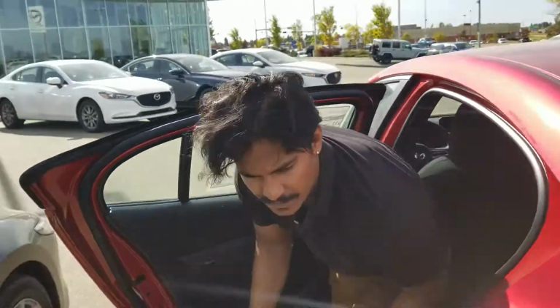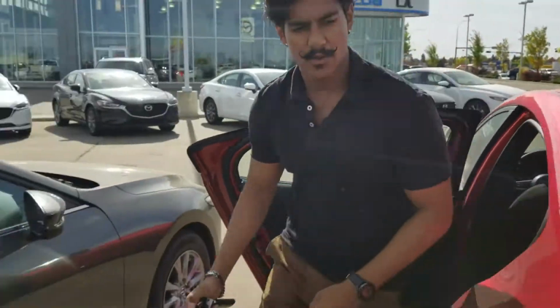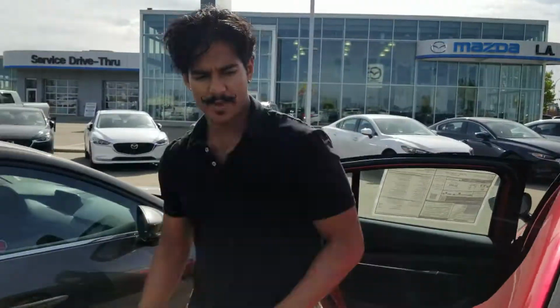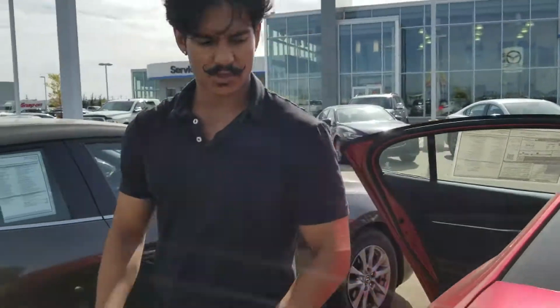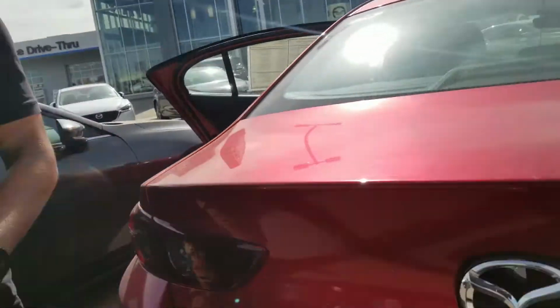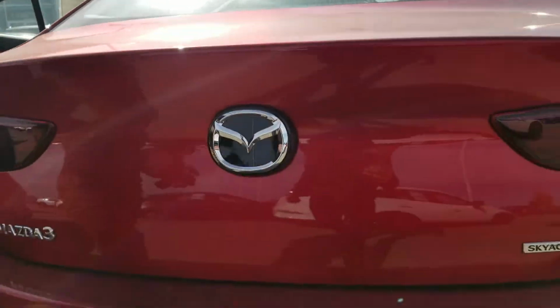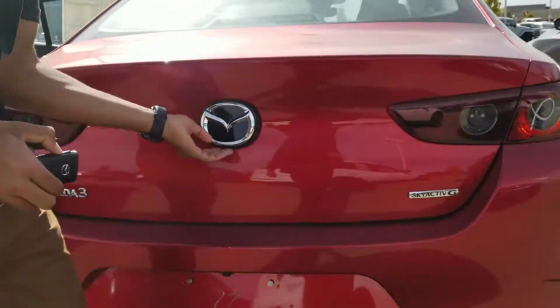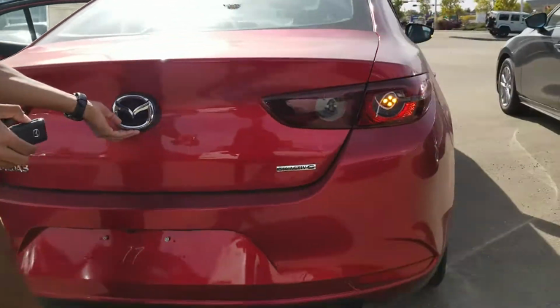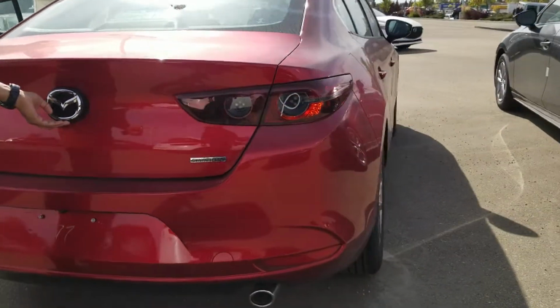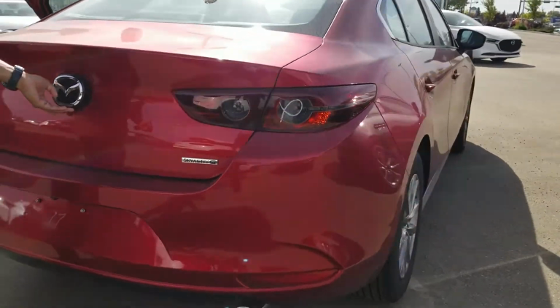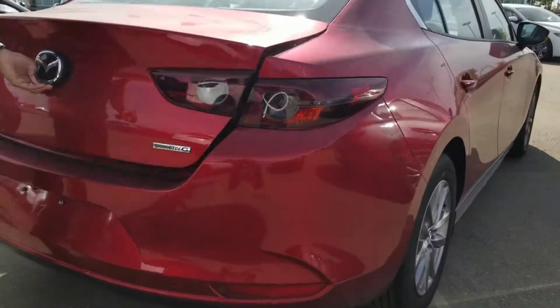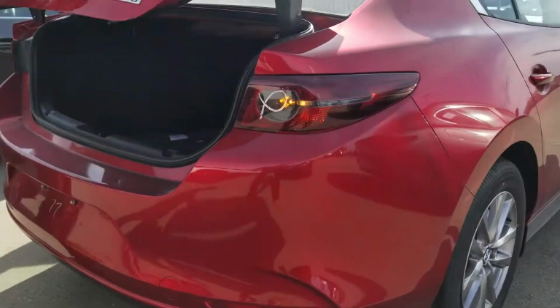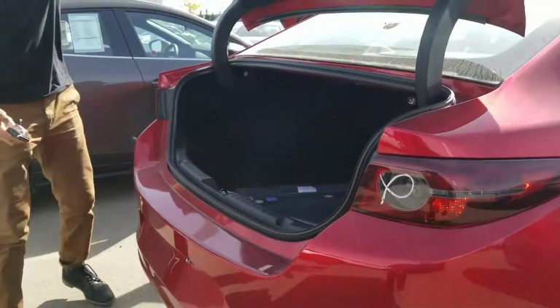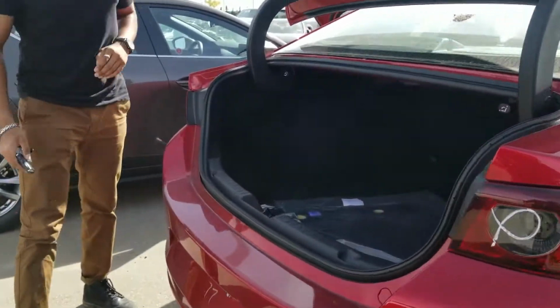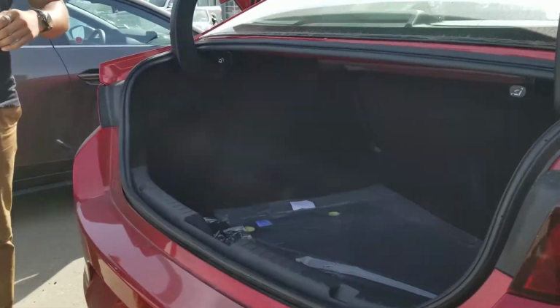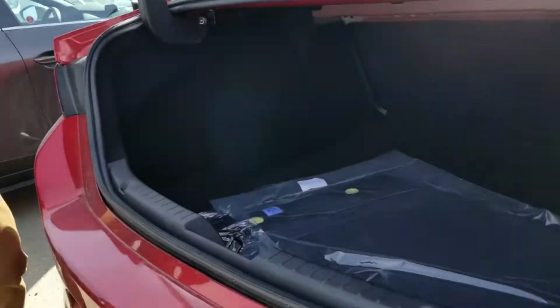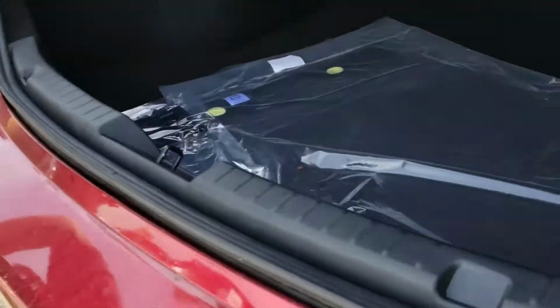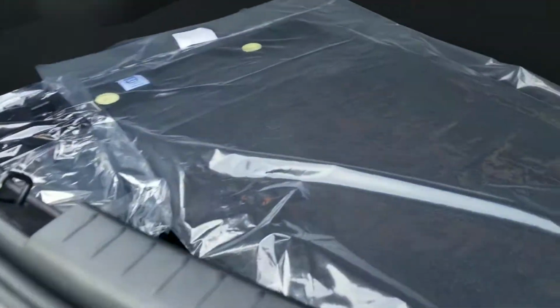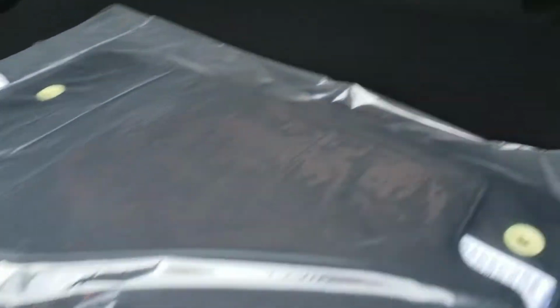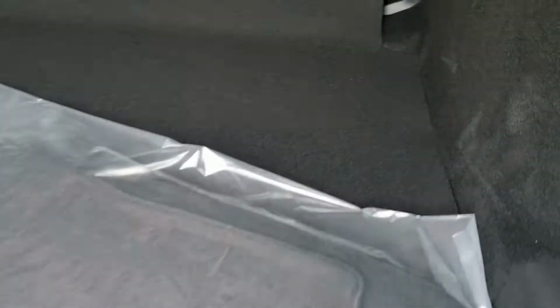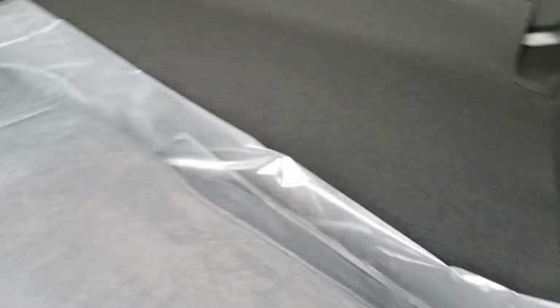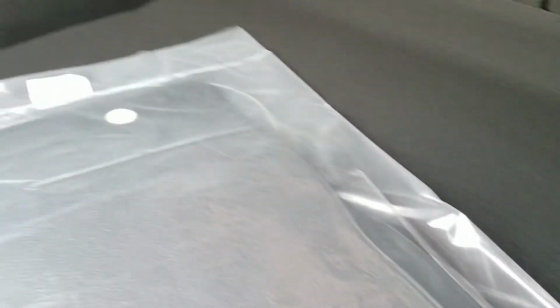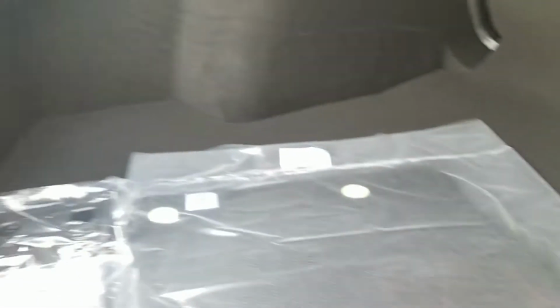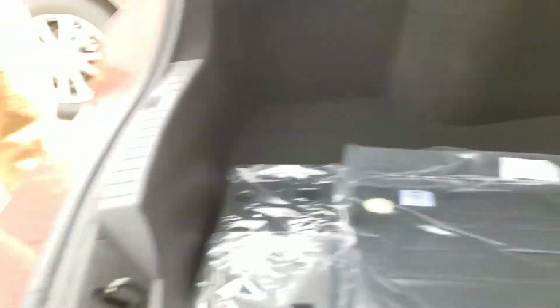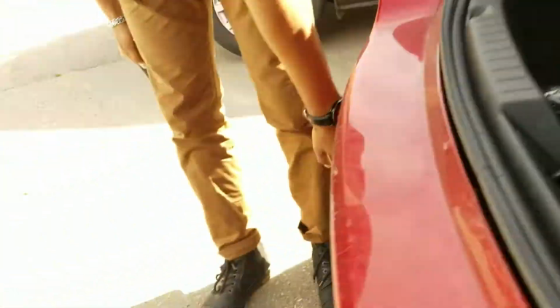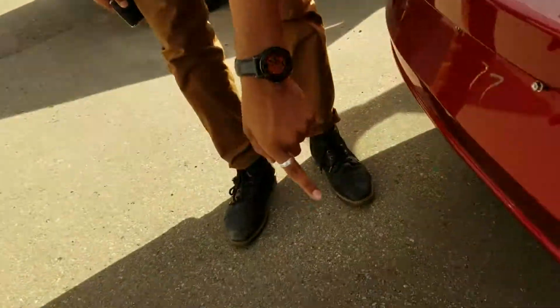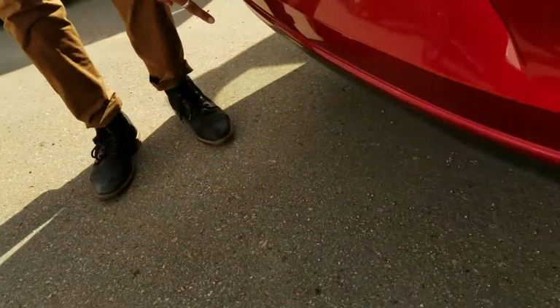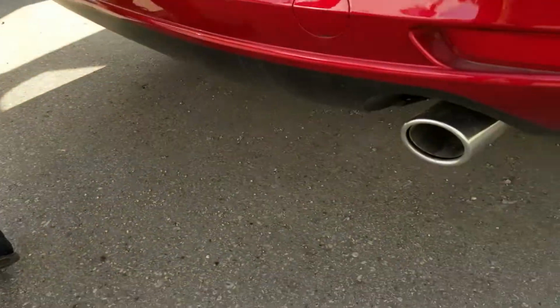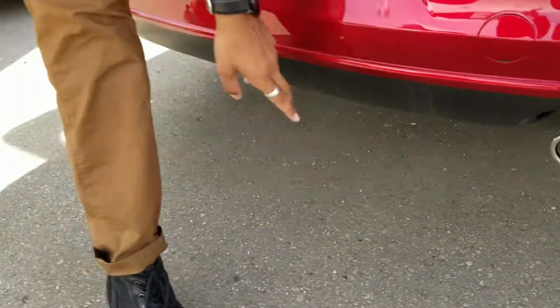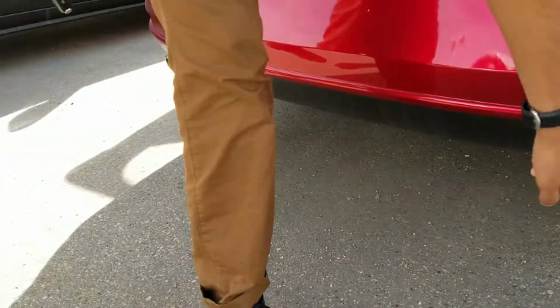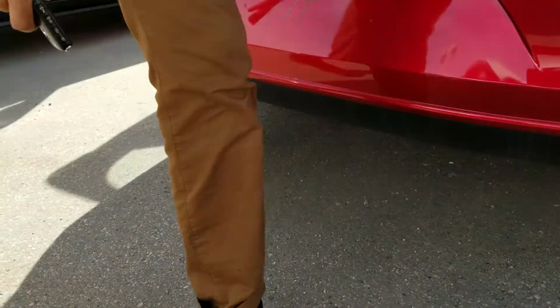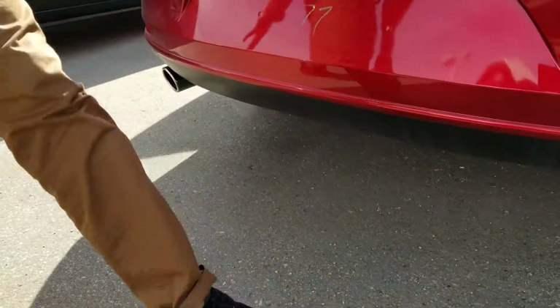Opening up the trunk back here — a ton of space as well. And it's going to come with a real dual exhaust system — and that's real, not a fake one.